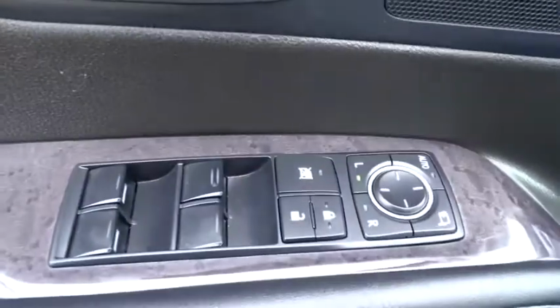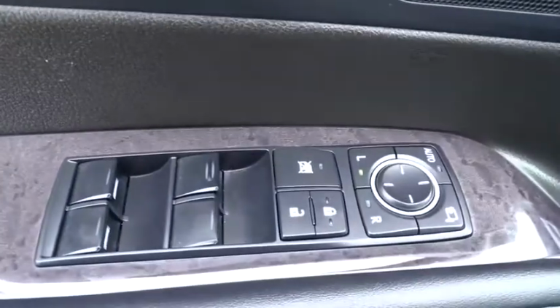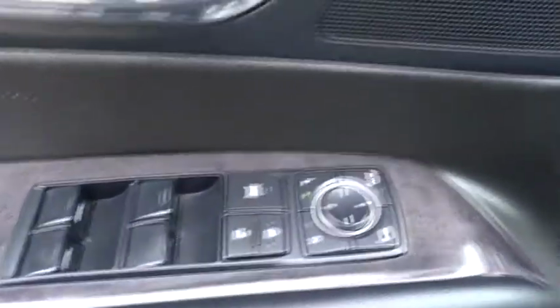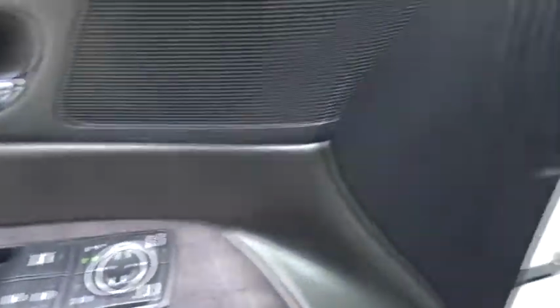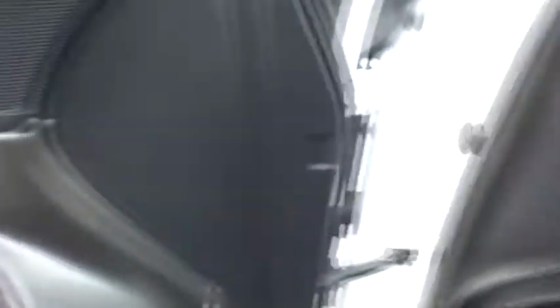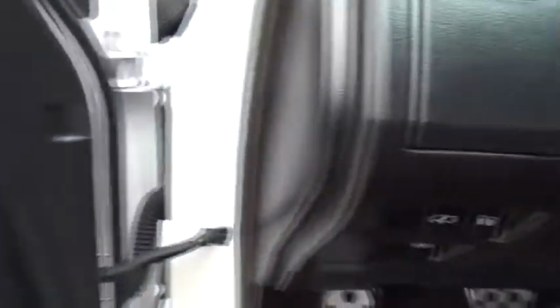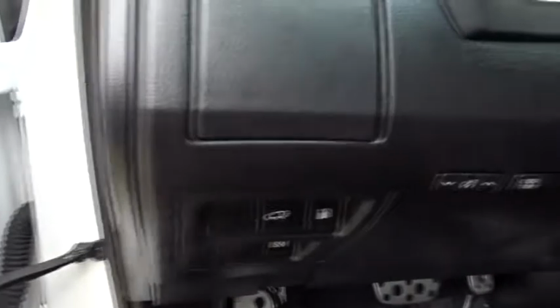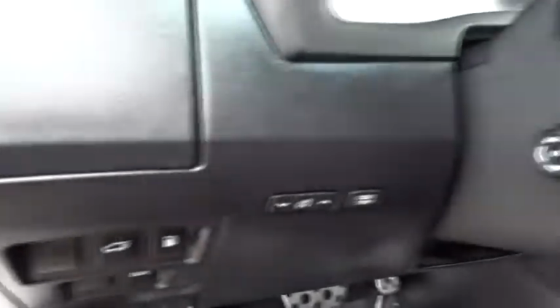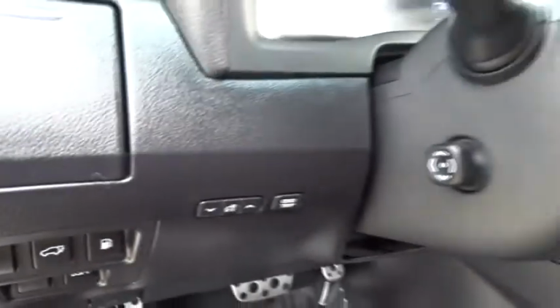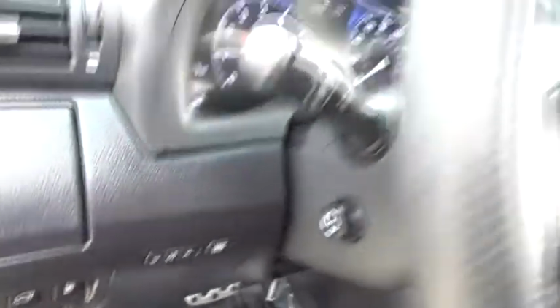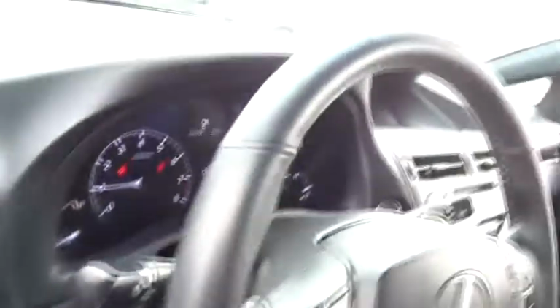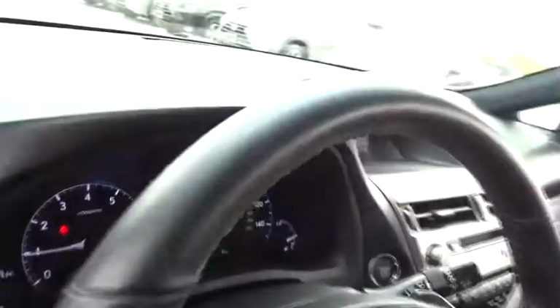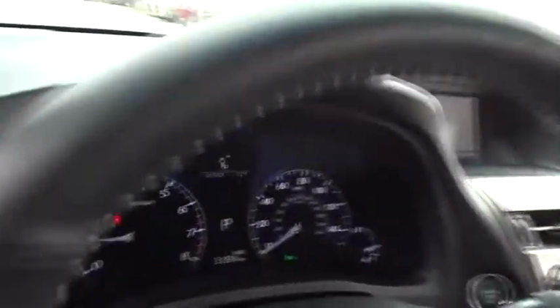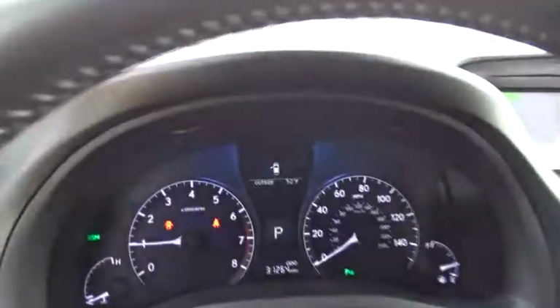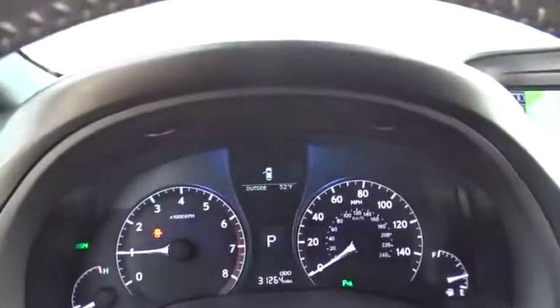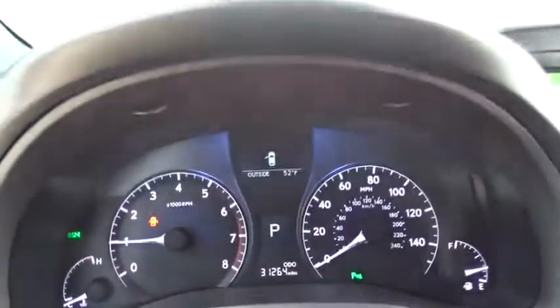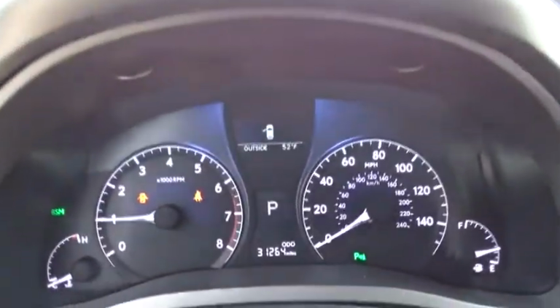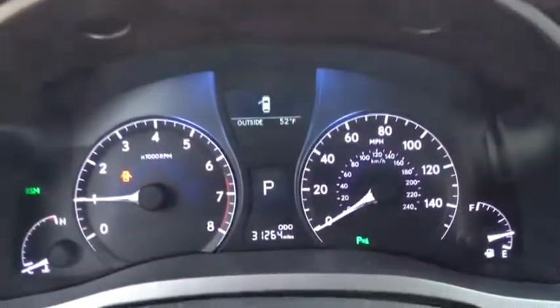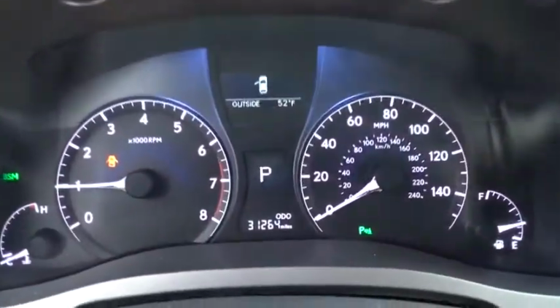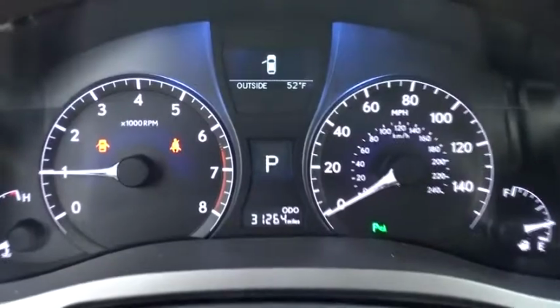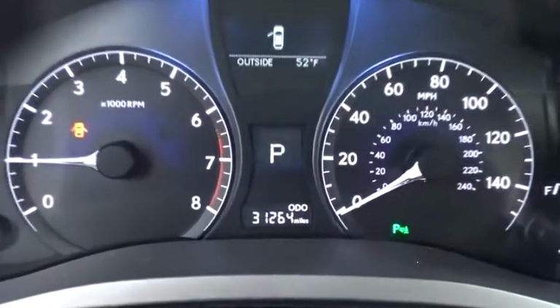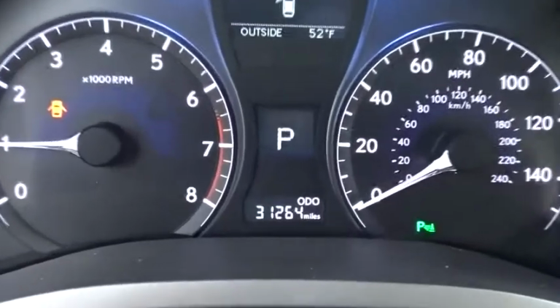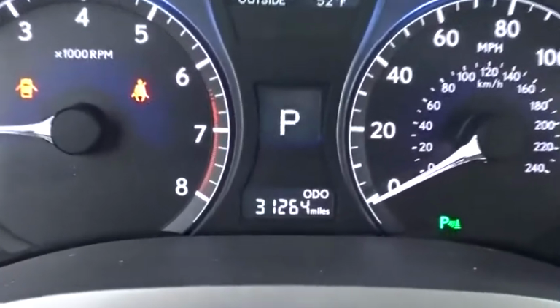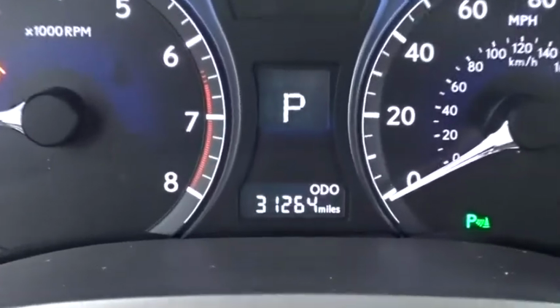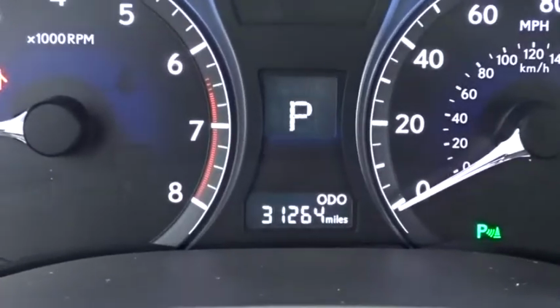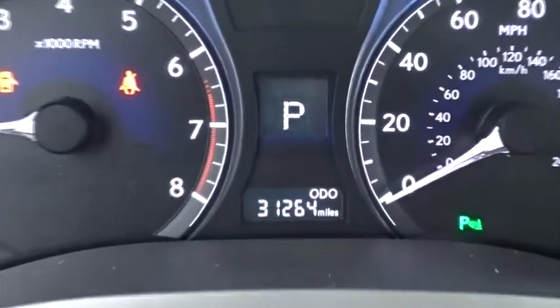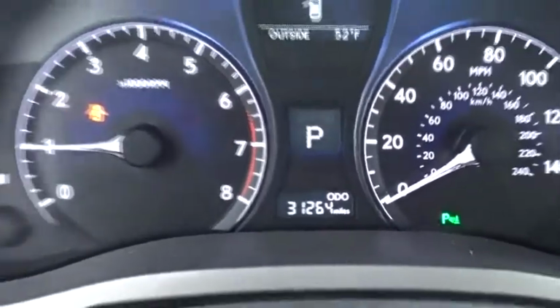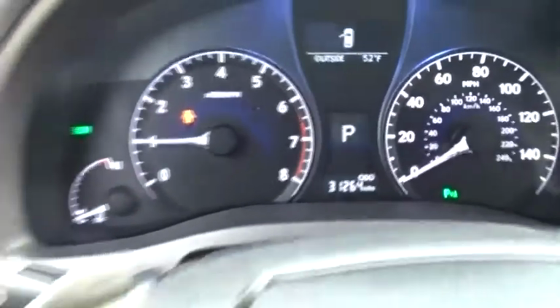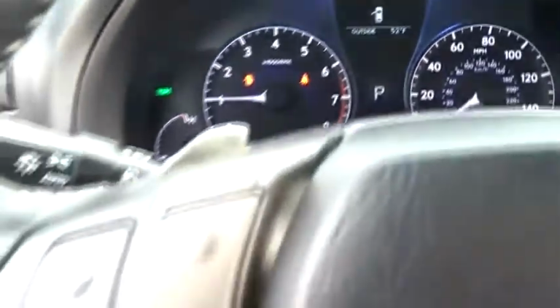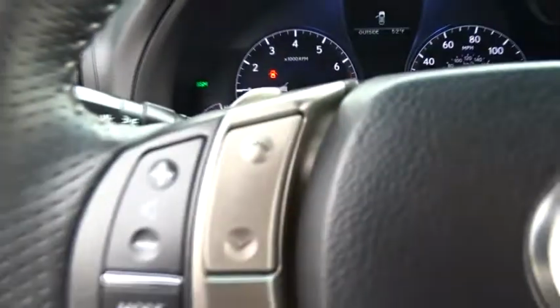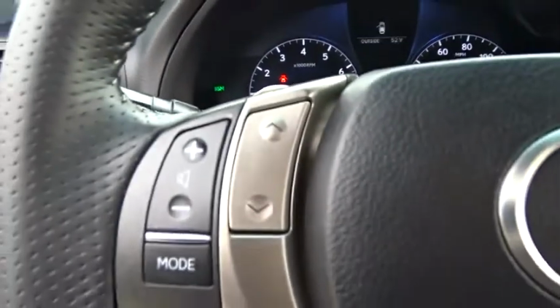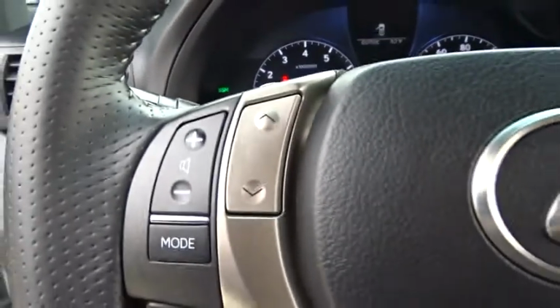Stability control, keyless entry, traction control, steering wheel audio controls, power liftgate, all-wheel drive, anti-lock braking system, power passenger seat, backup camera, leather-wrapped steering wheel, Bluetooth.